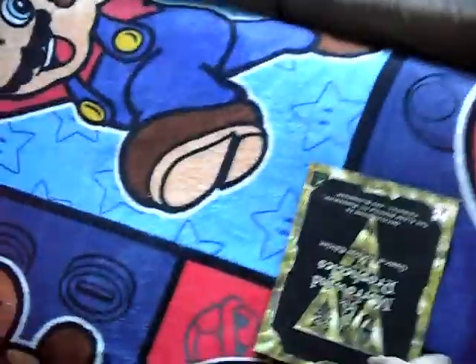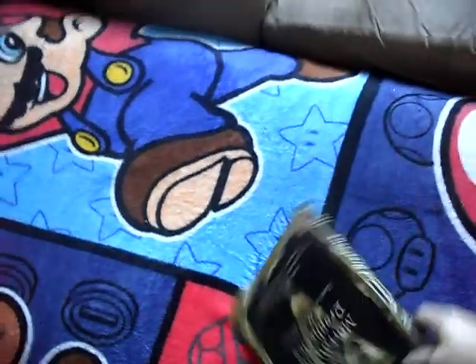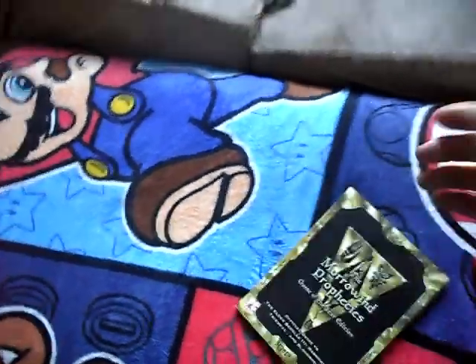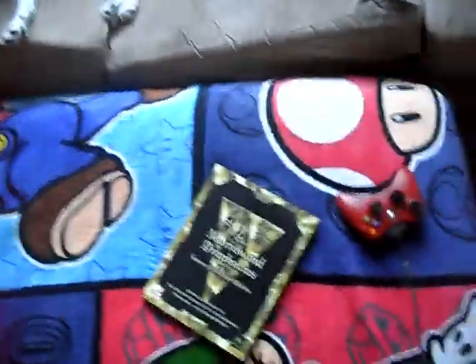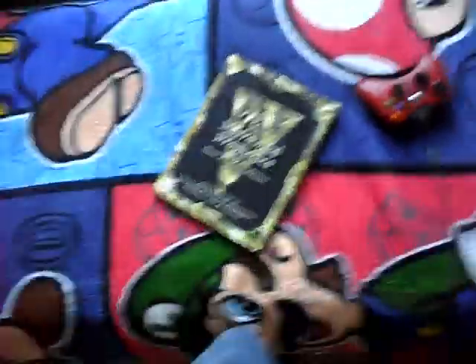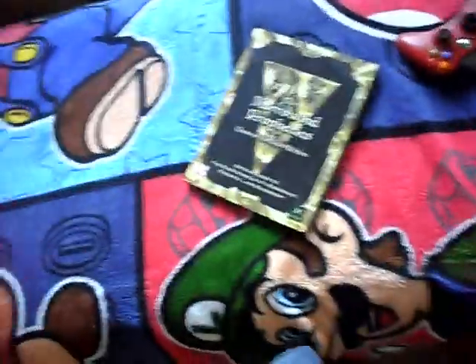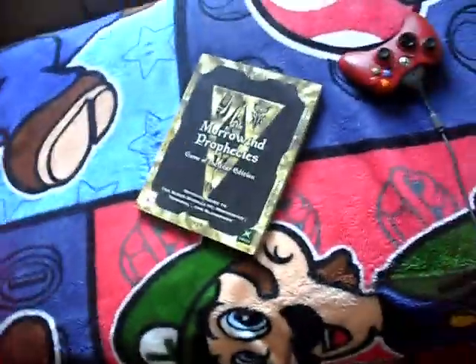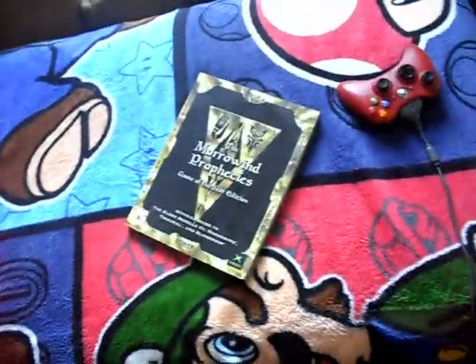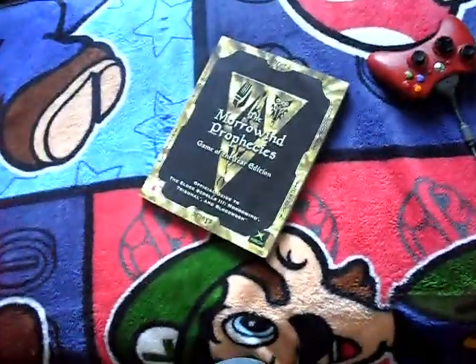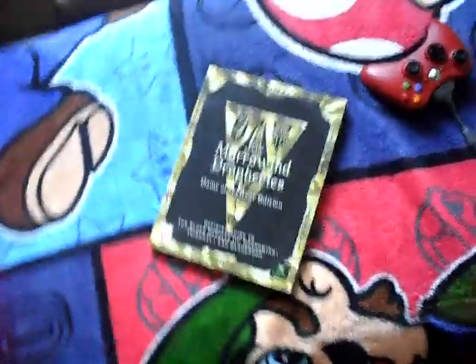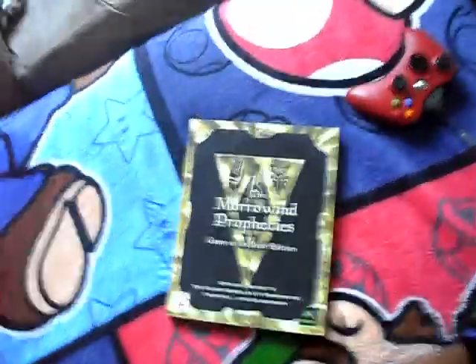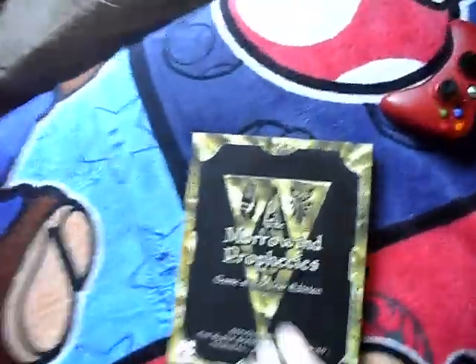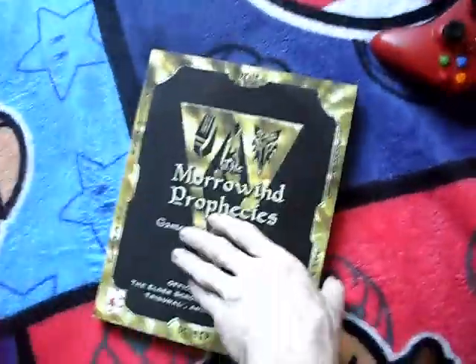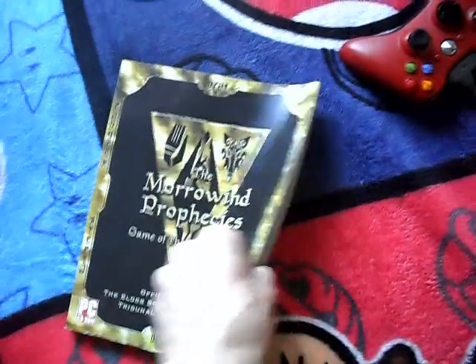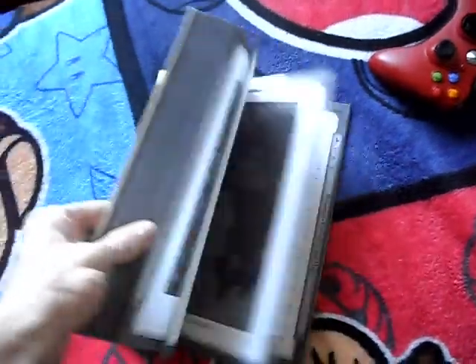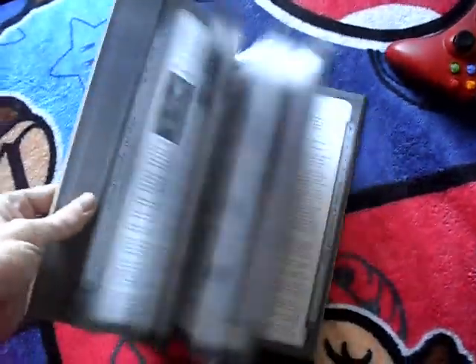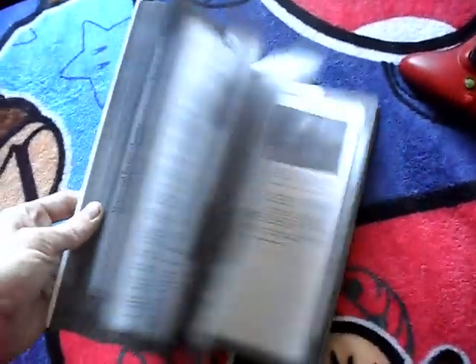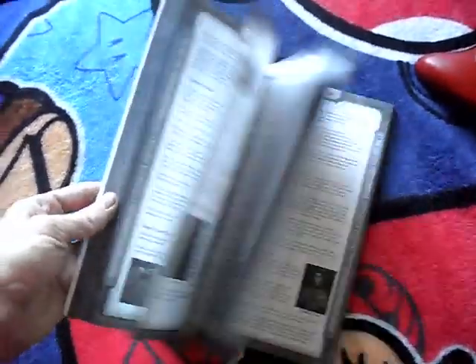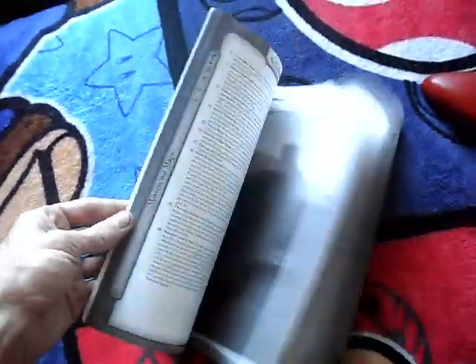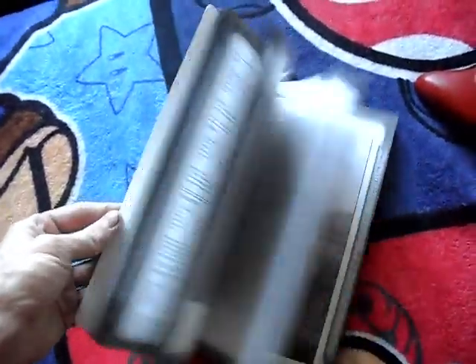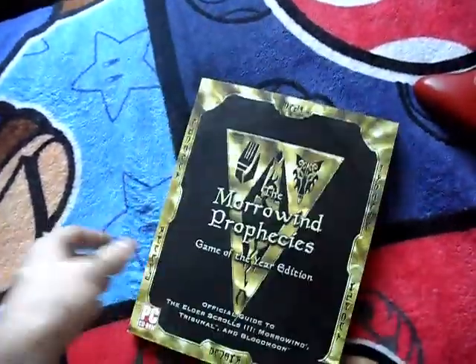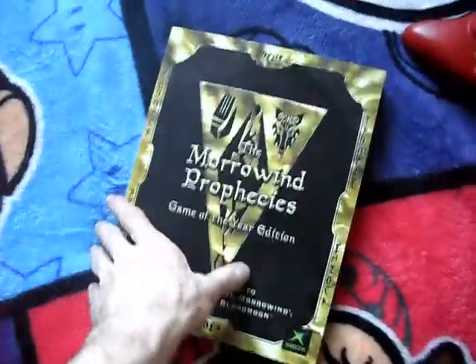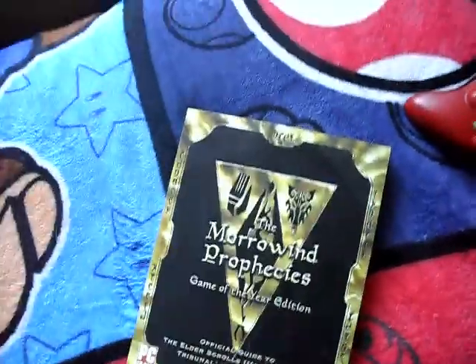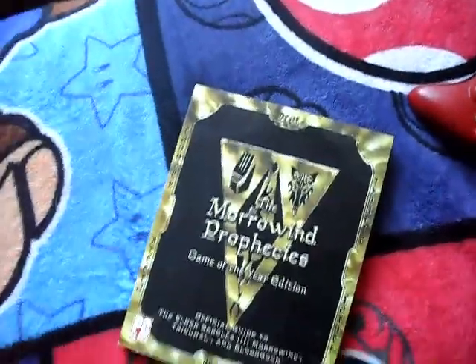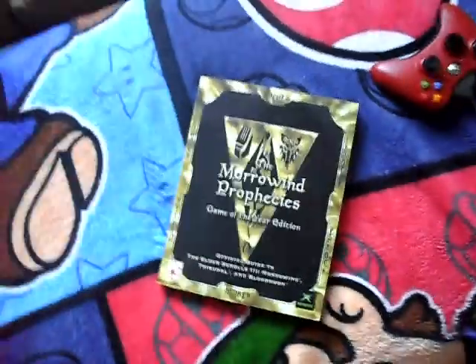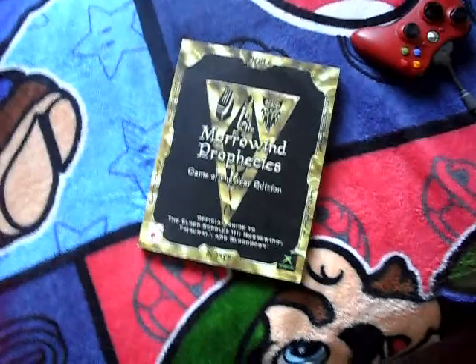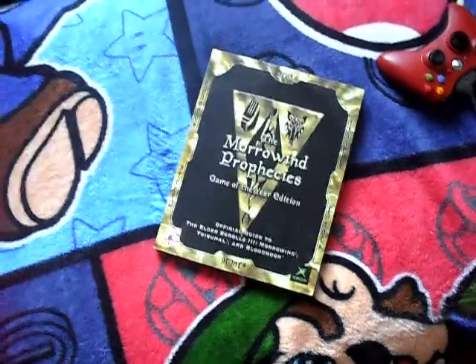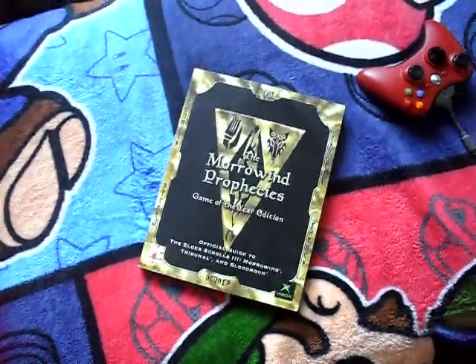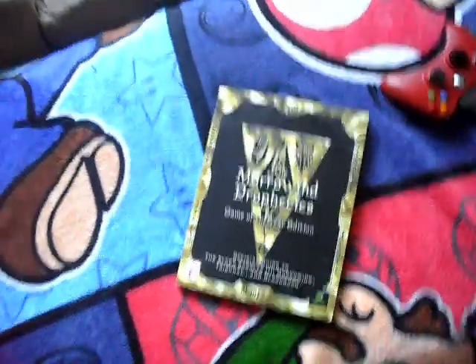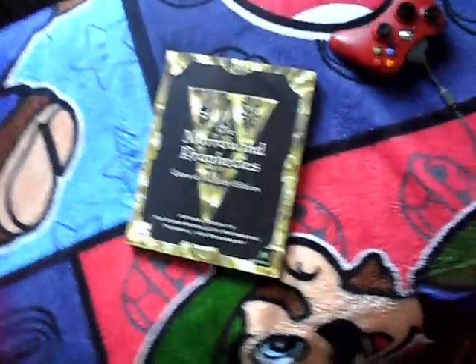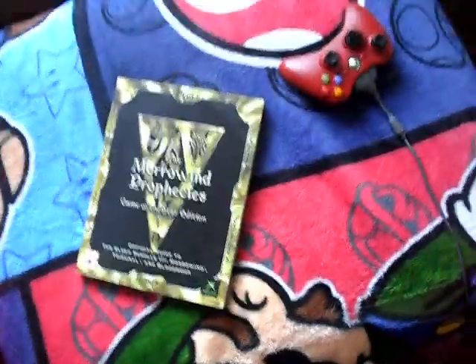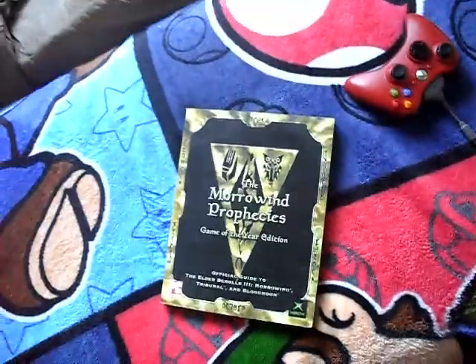This is something I just pulled out because I'm a huge fan — the strategy guide for Morrowind. It's ridiculous. I've never read it, but I bought it with the game. Both are used but both are really good.